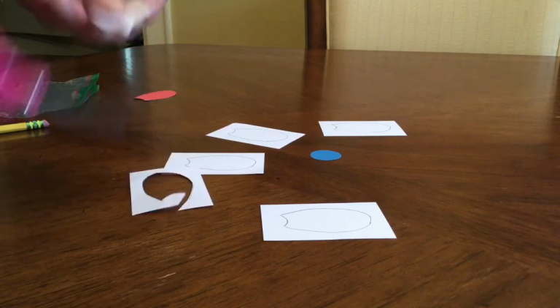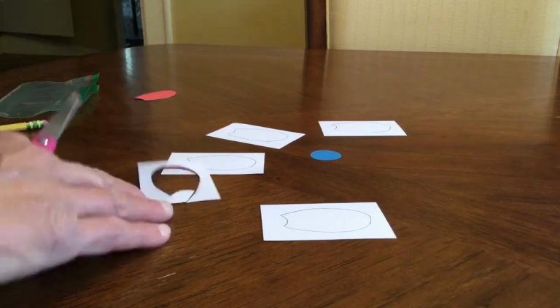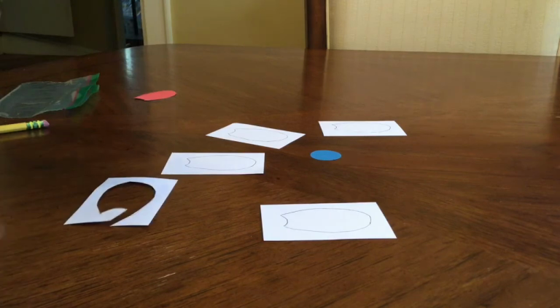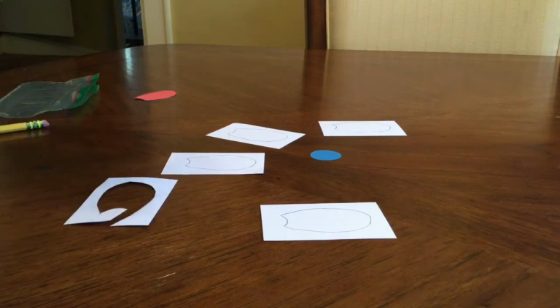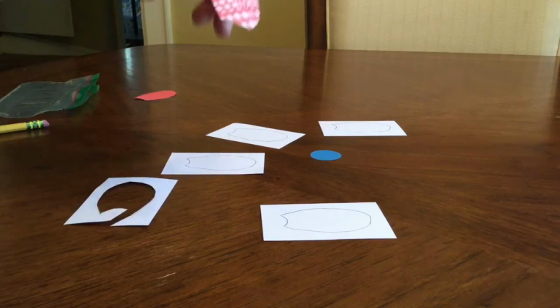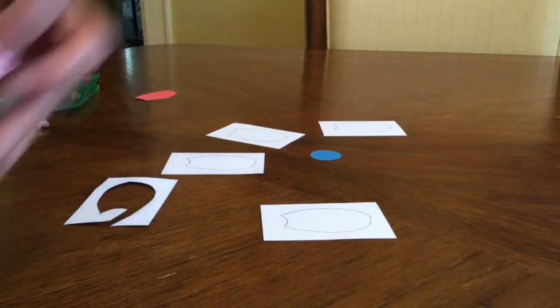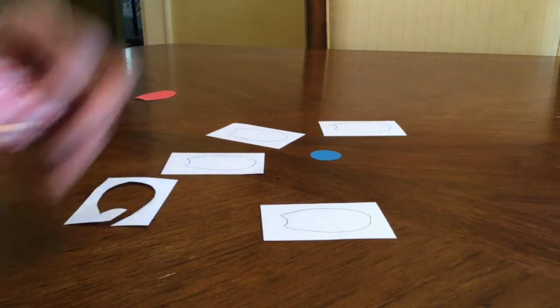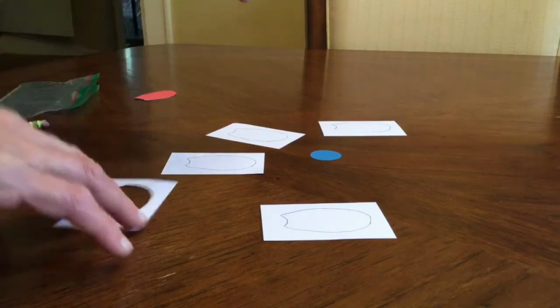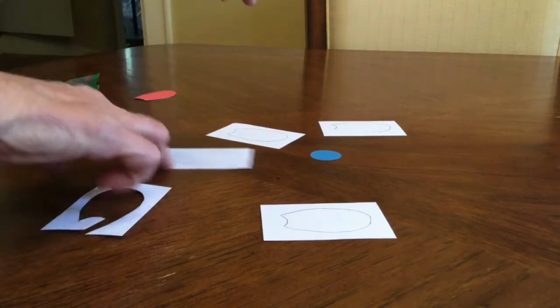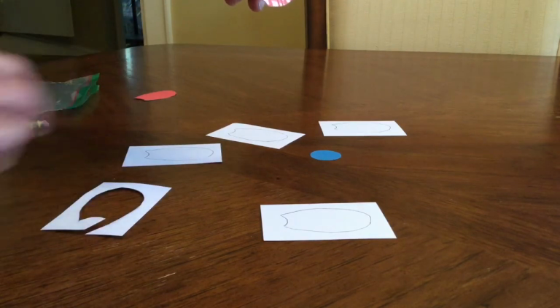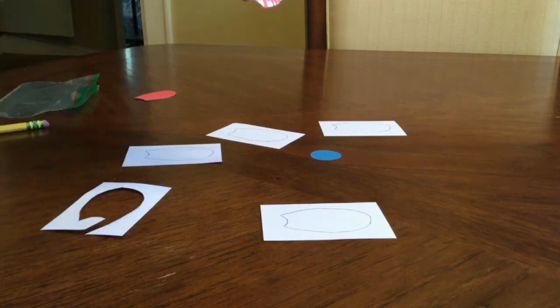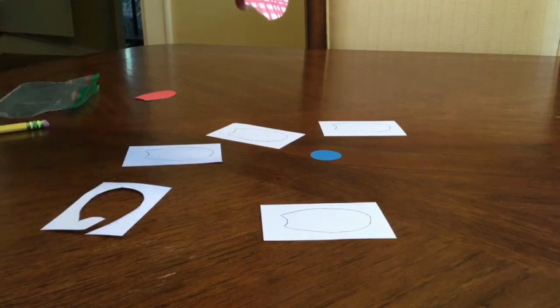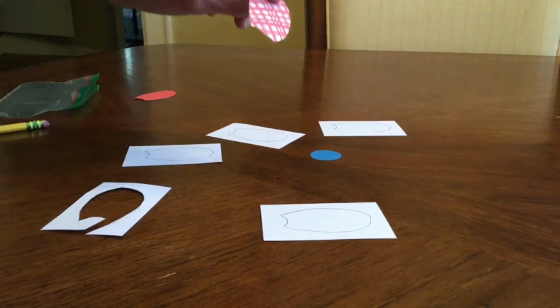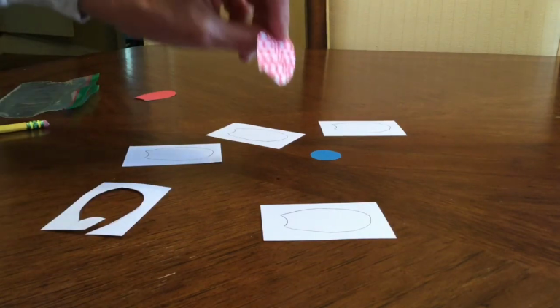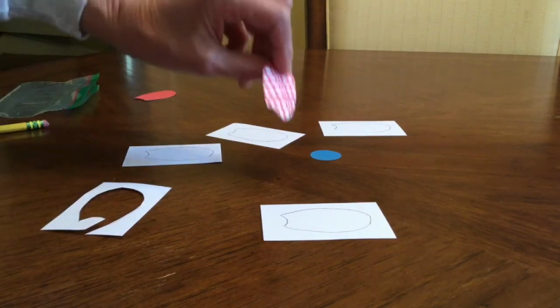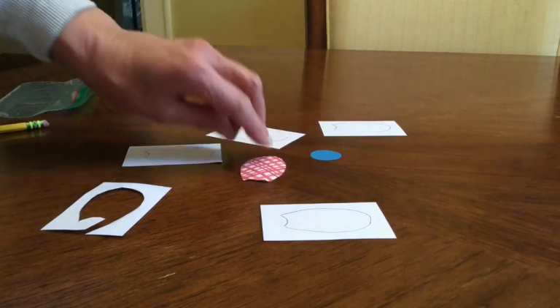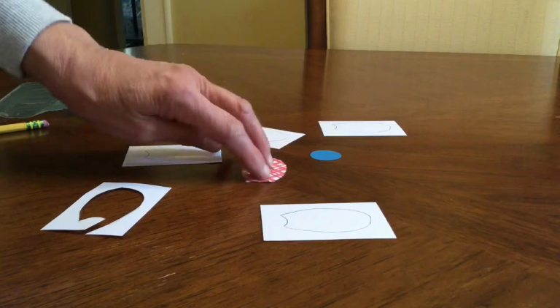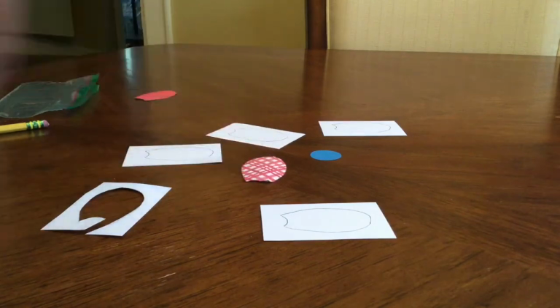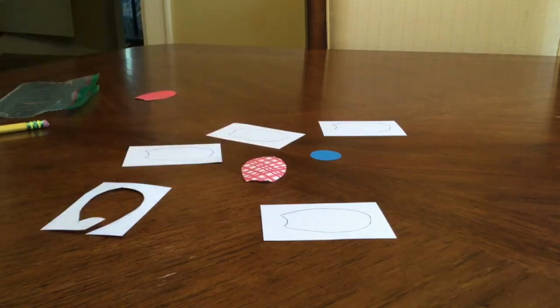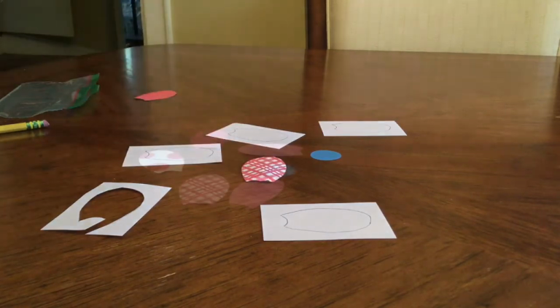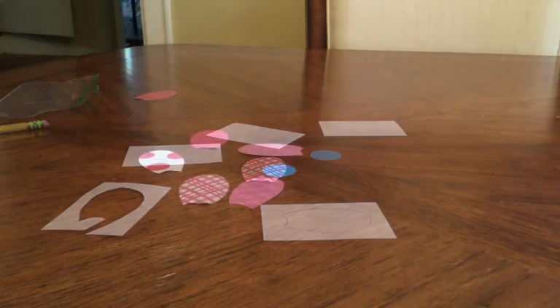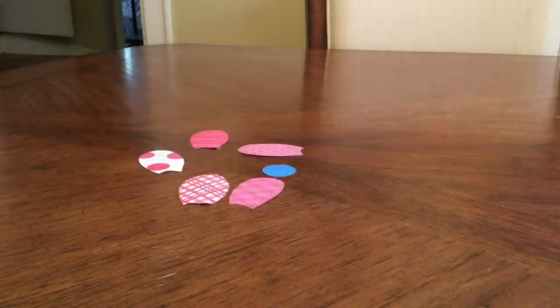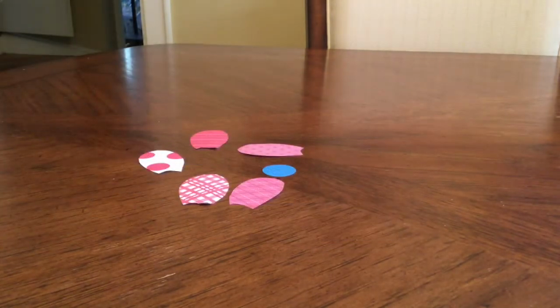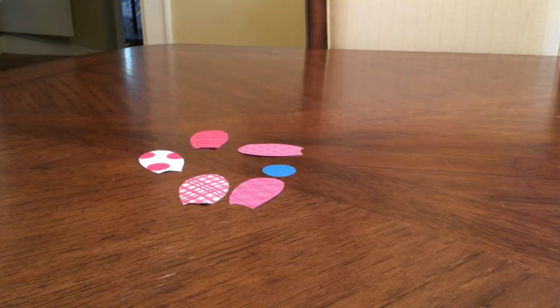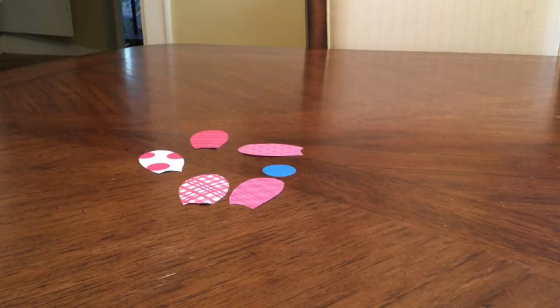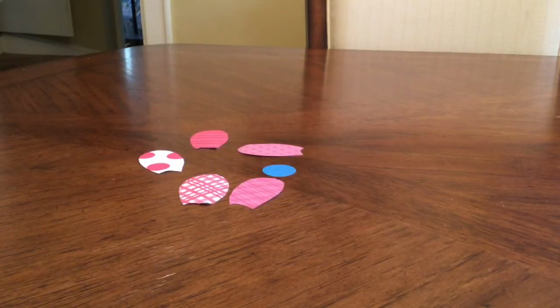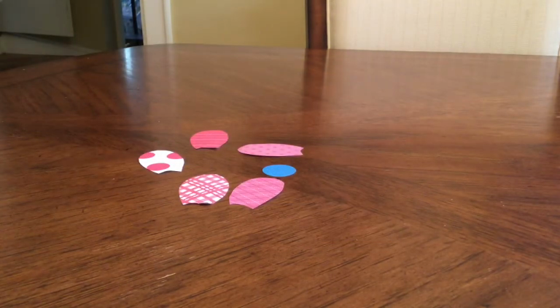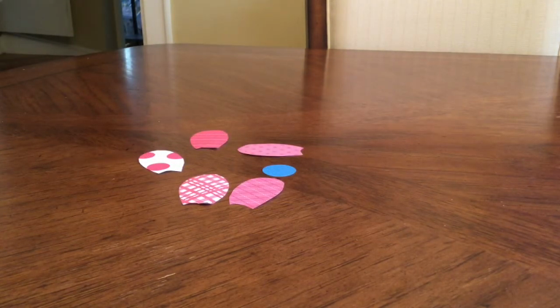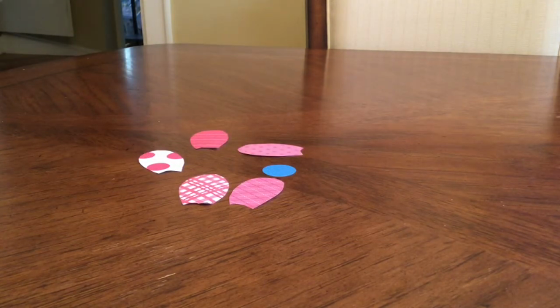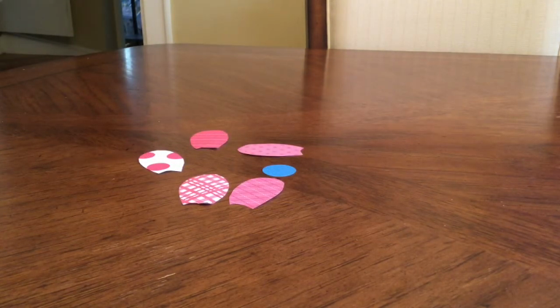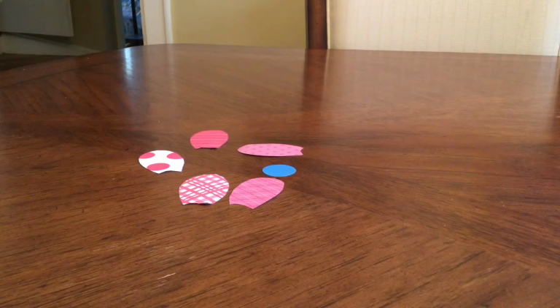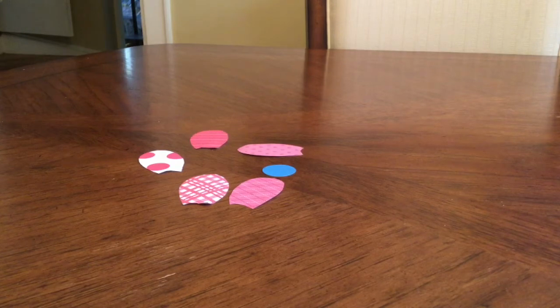There I have one petal already cut out. Continue doing that until you get each petal cut out. As you can see, I now have all my petals cut out, so I'm ready for step three.